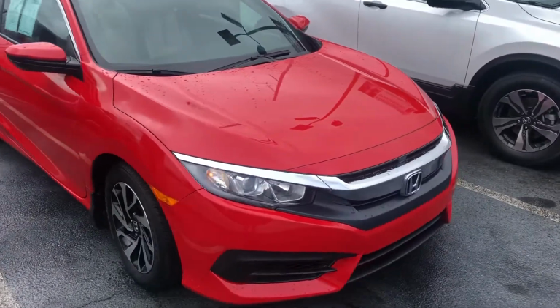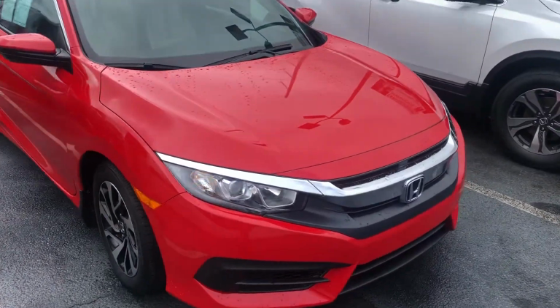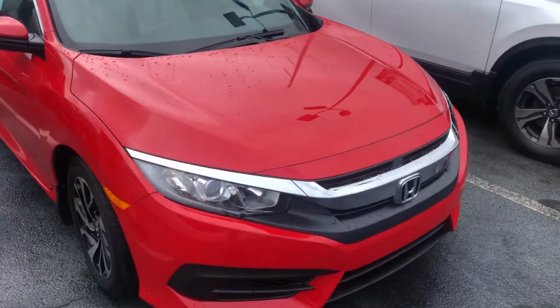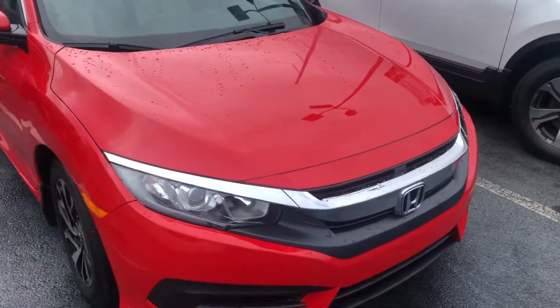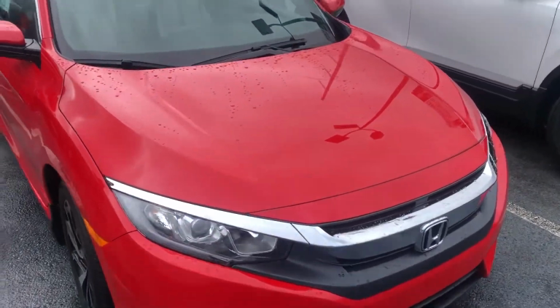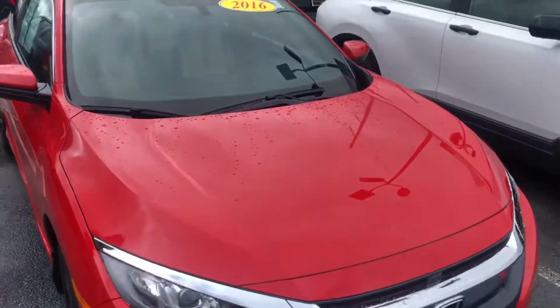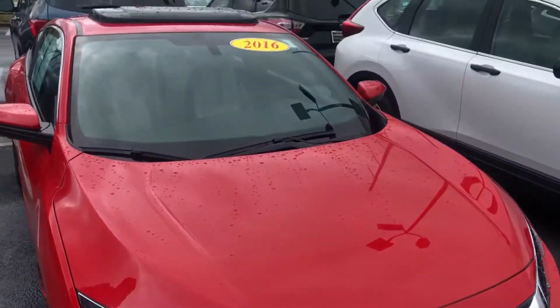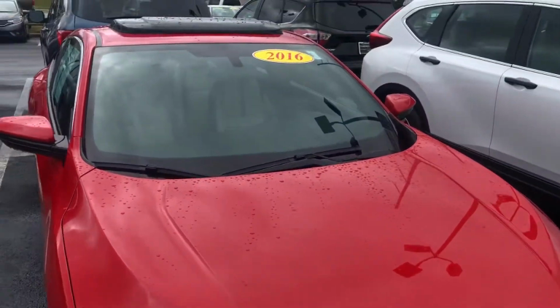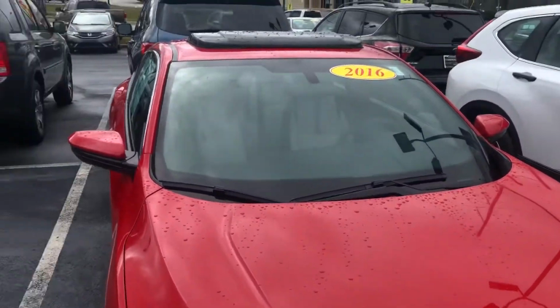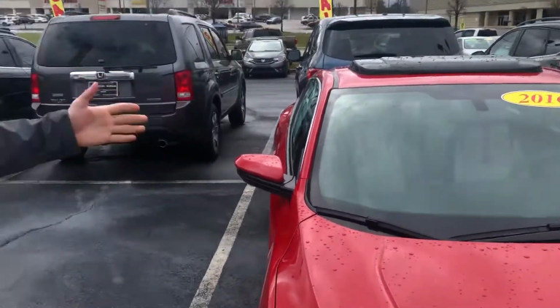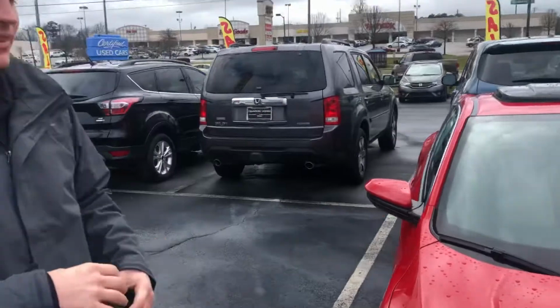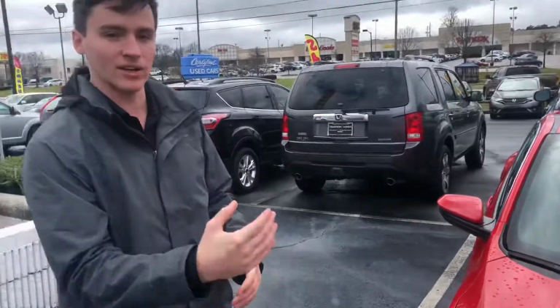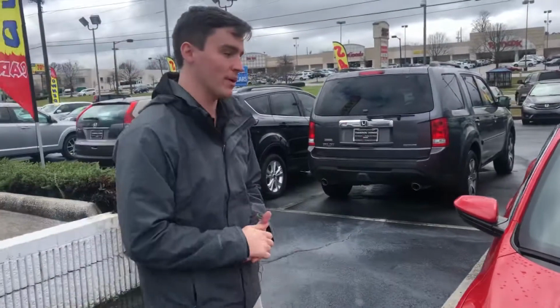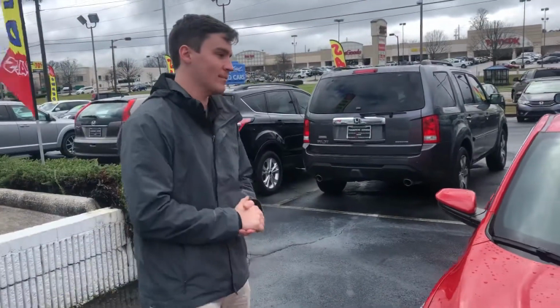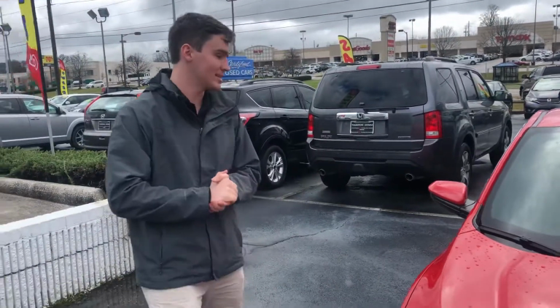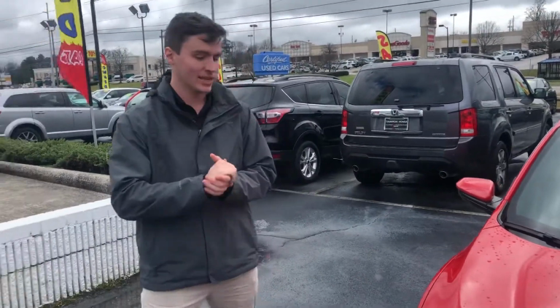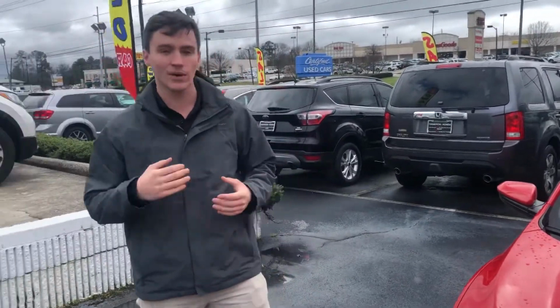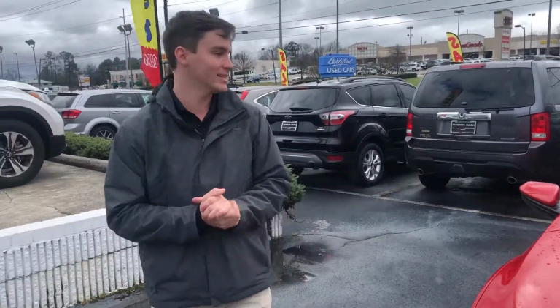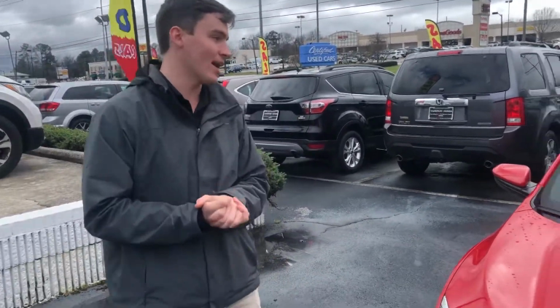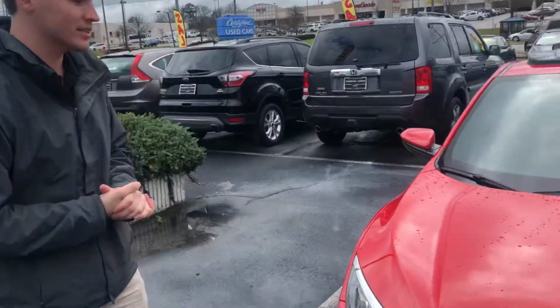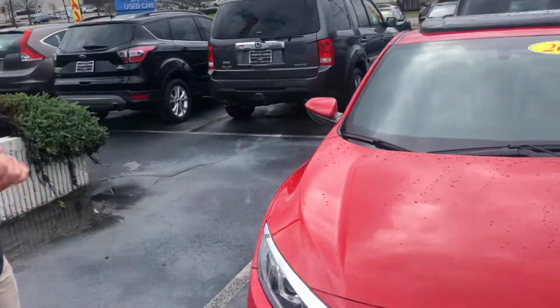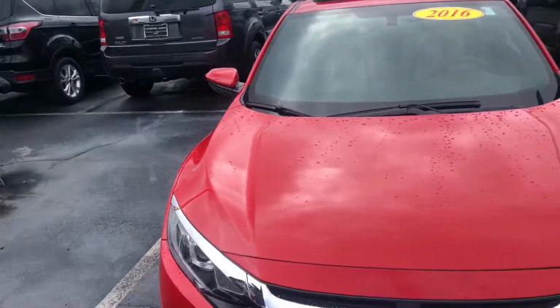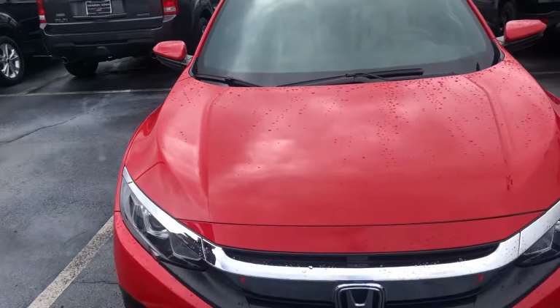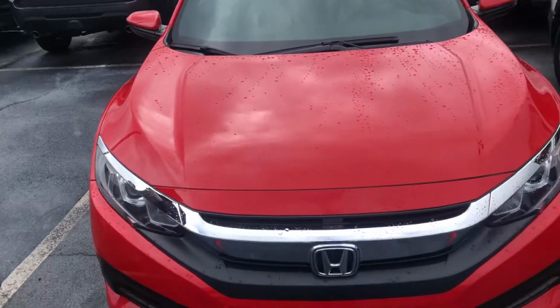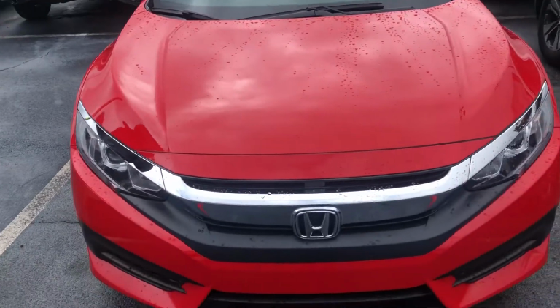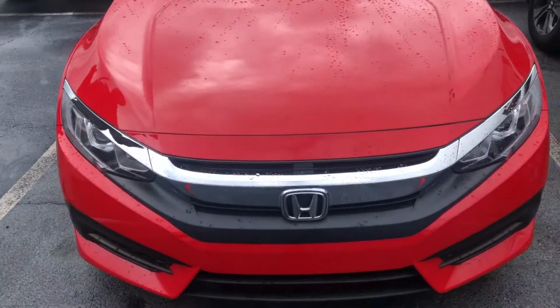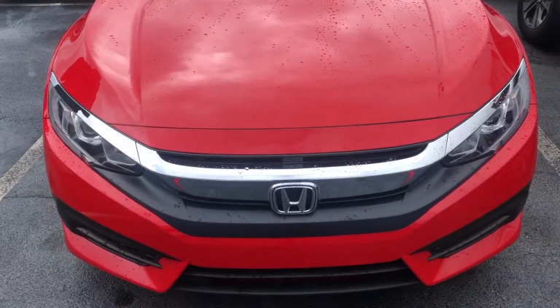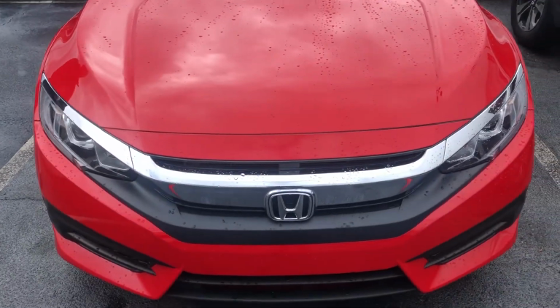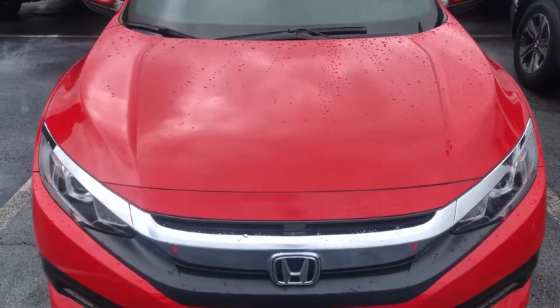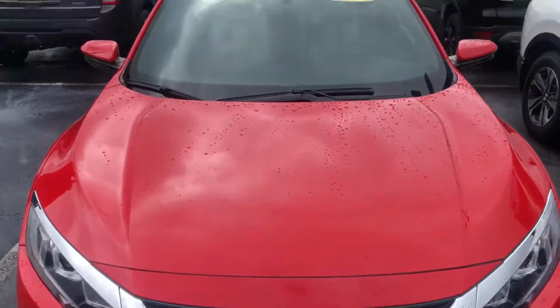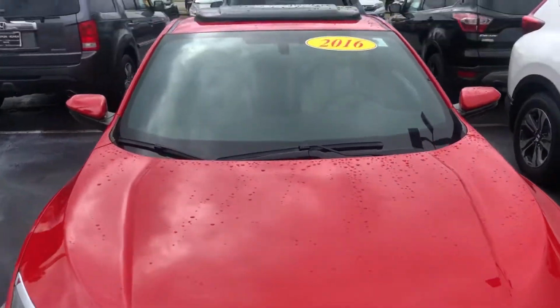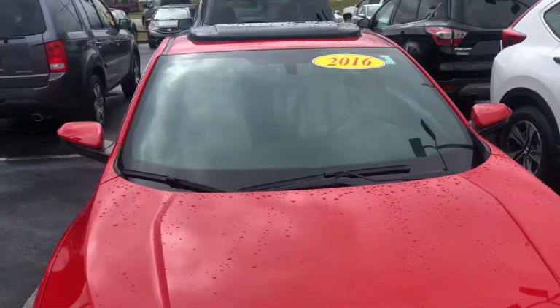This is one of those cars we want to take every time we have to run to the gas station or something like that — this is the car we want to drive because this thing is so nice. It's got a lot of features, and obviously the Civic body style is real sporty.